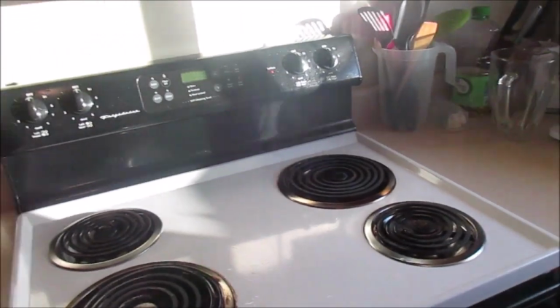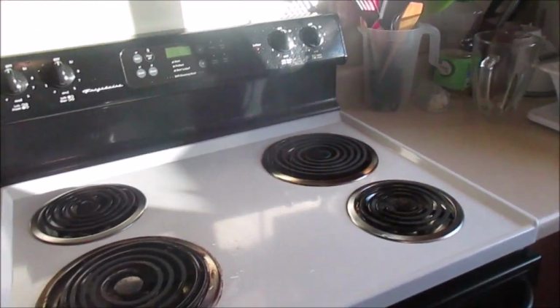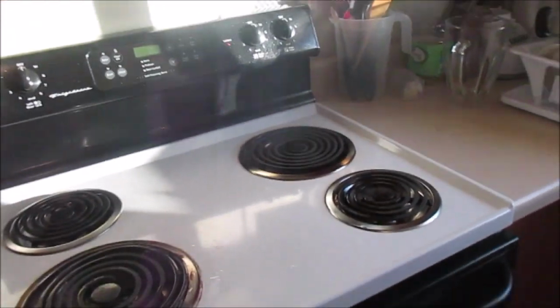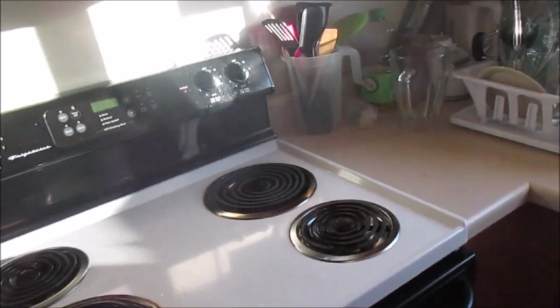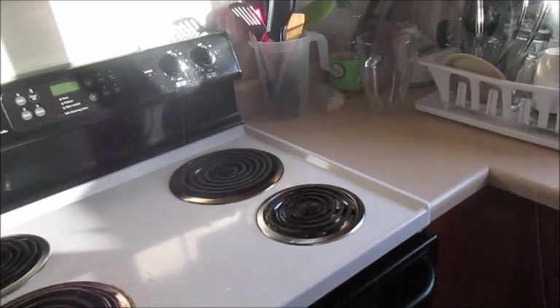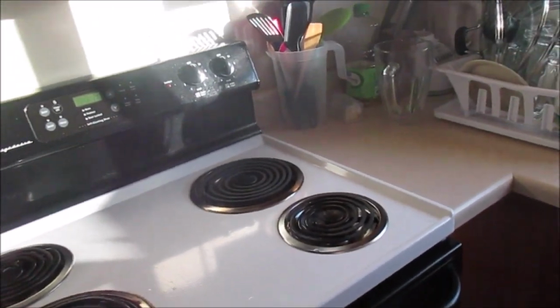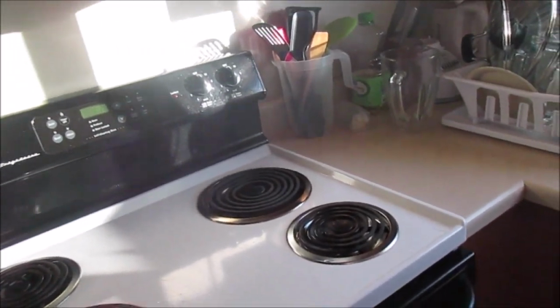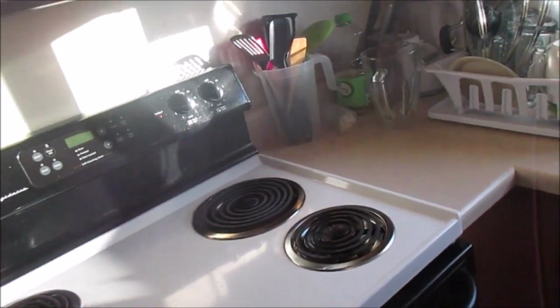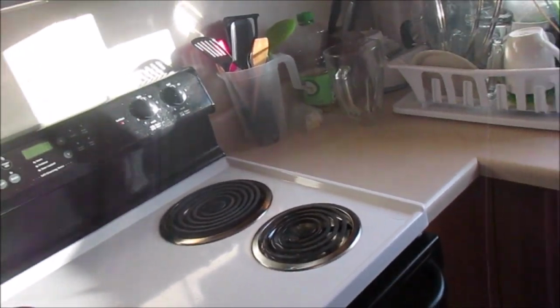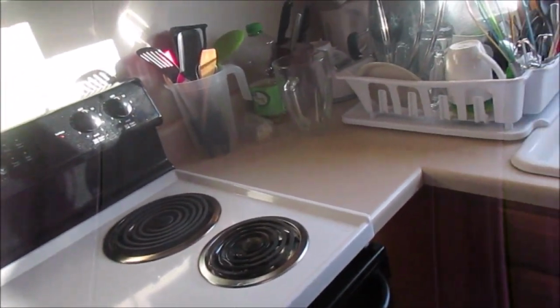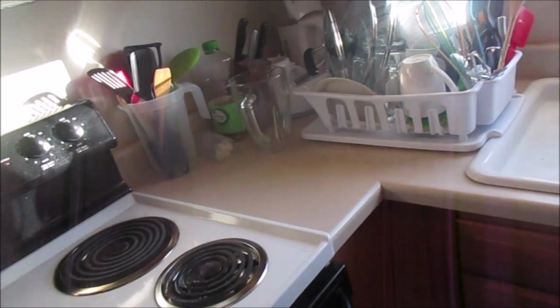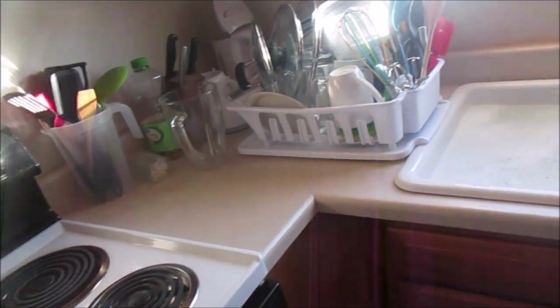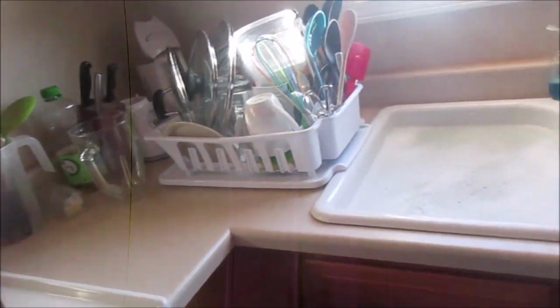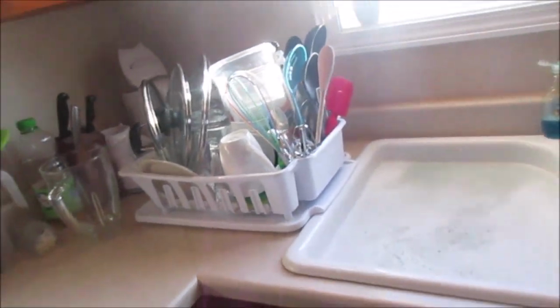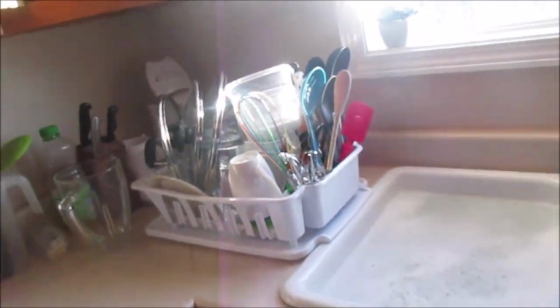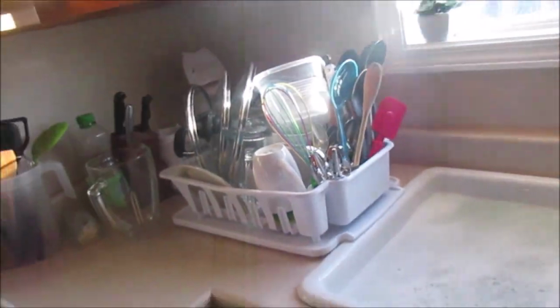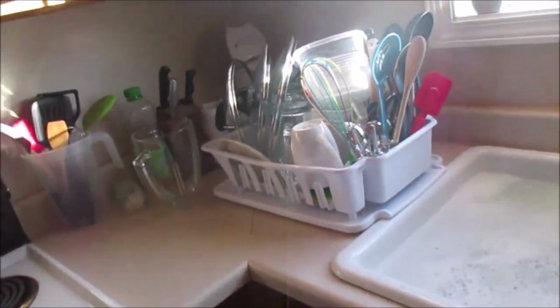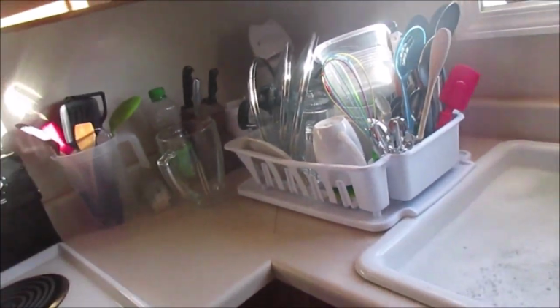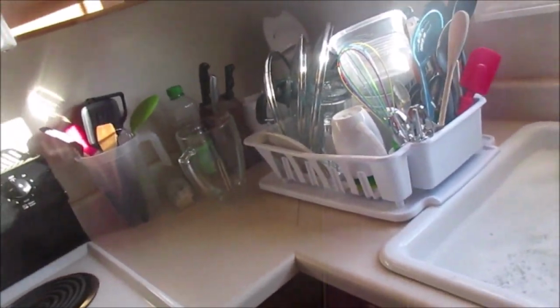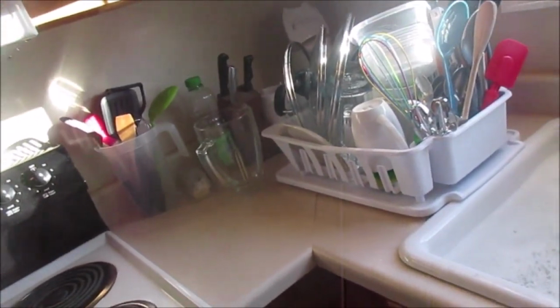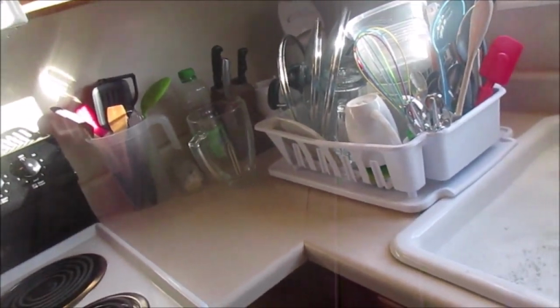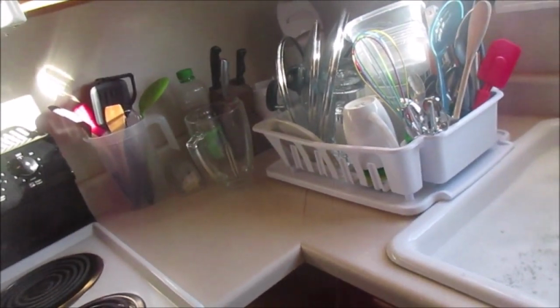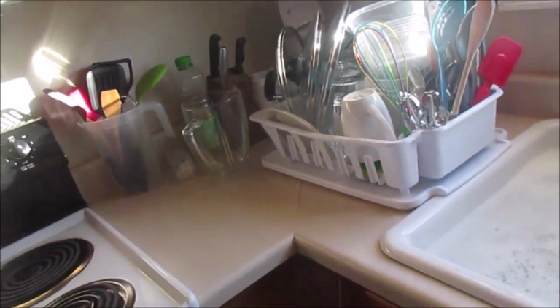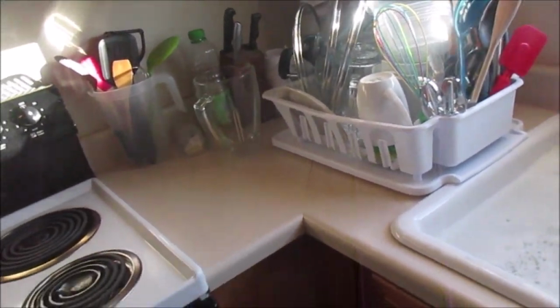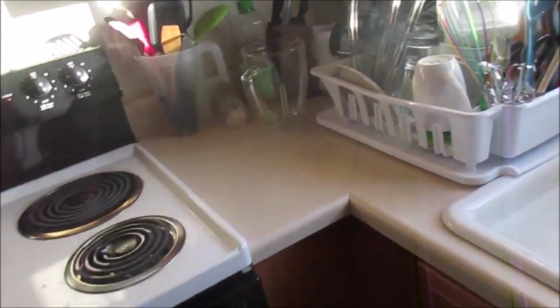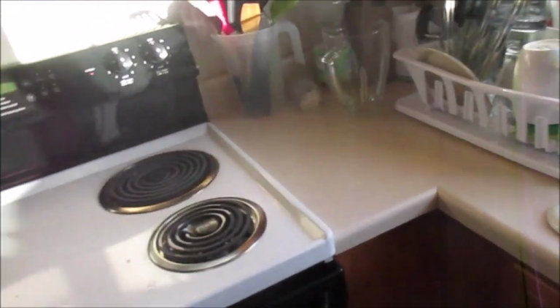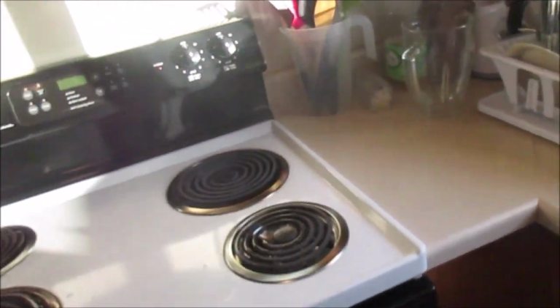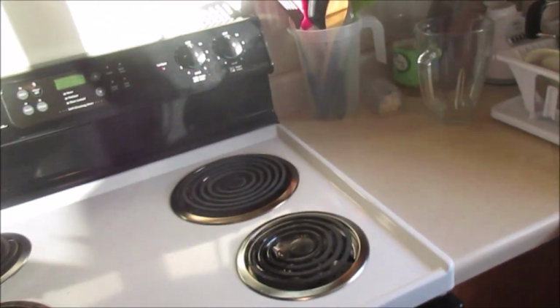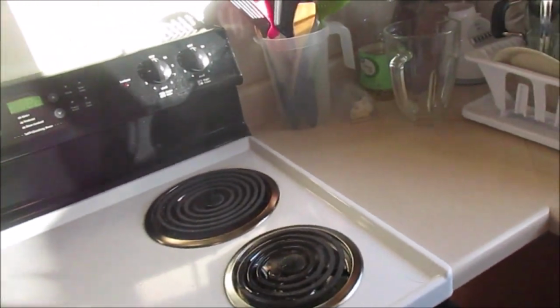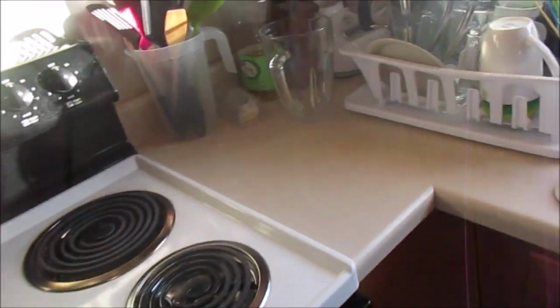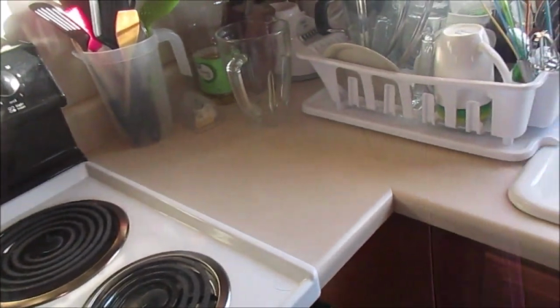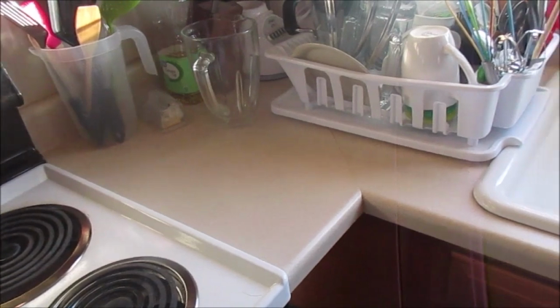The kitchen part is done. I found some dishes in another room, so that's tip number one: locate all dishes from all the rooms in the house.